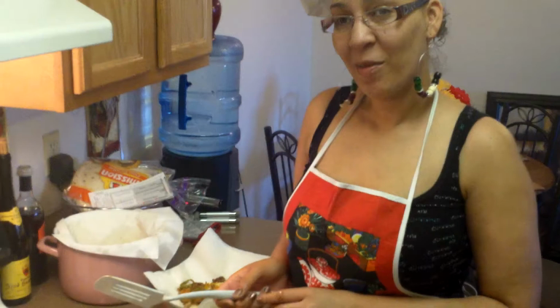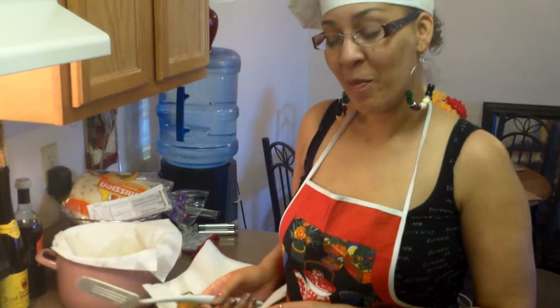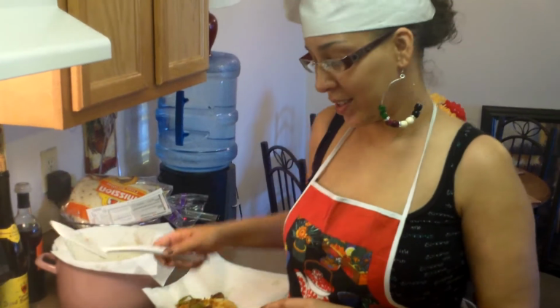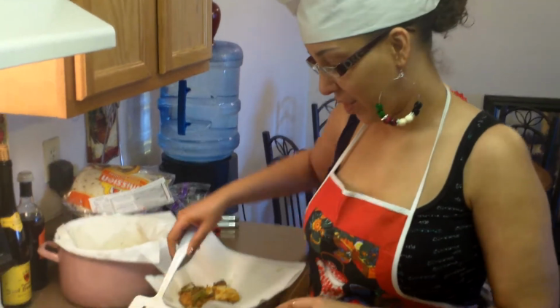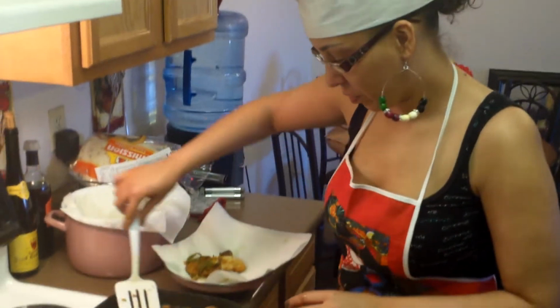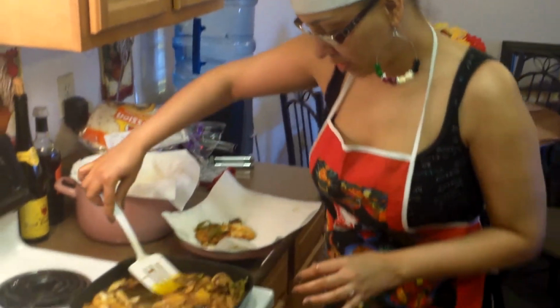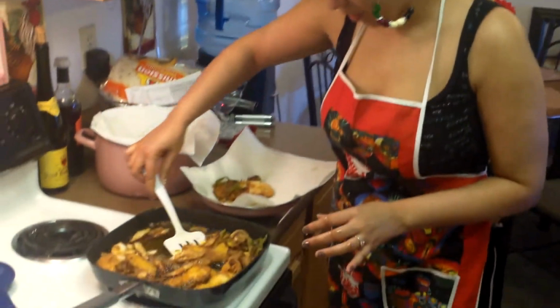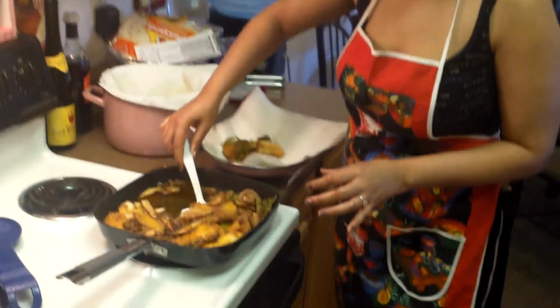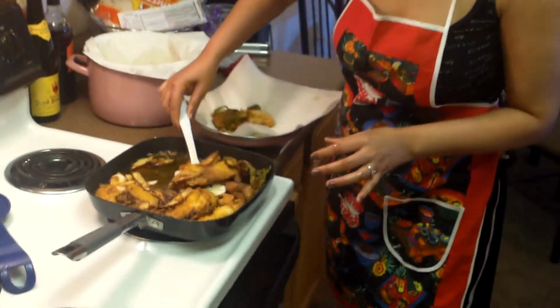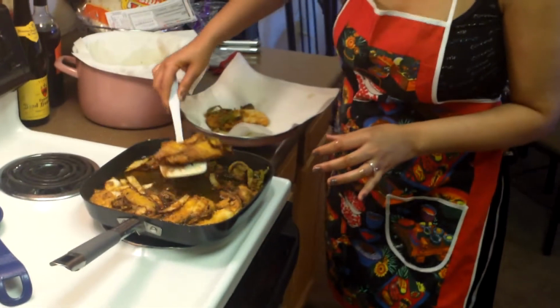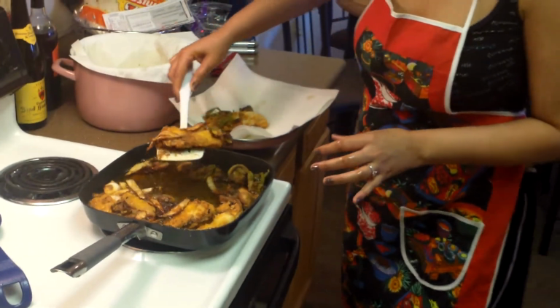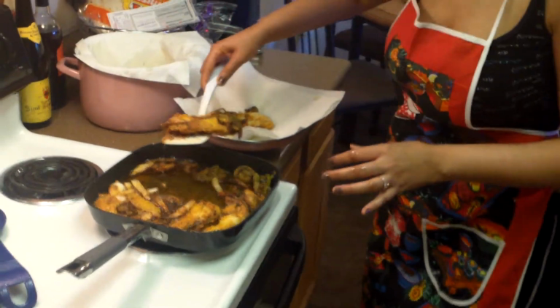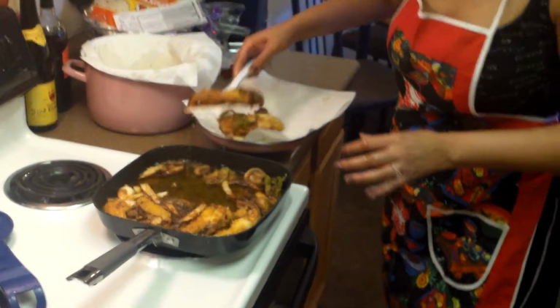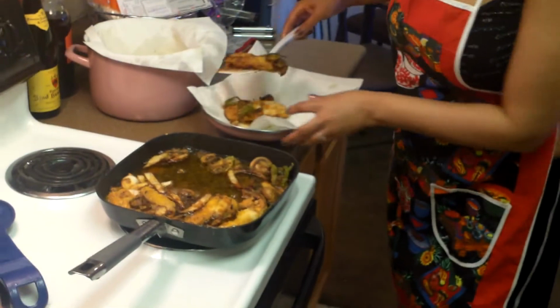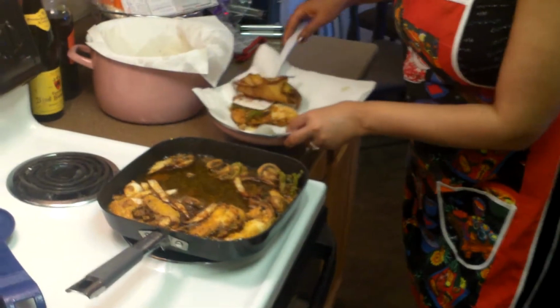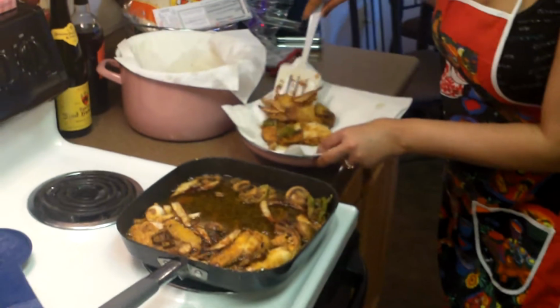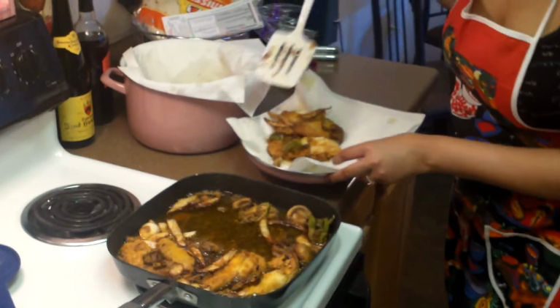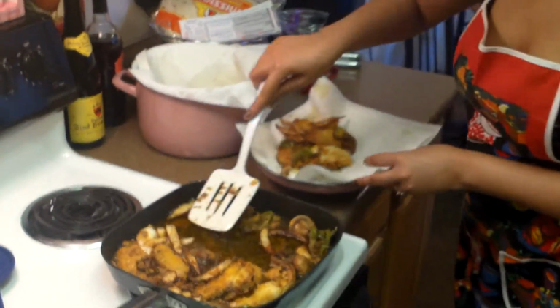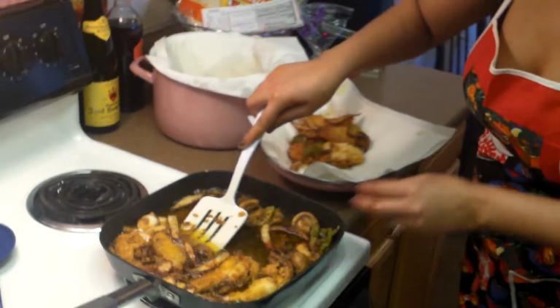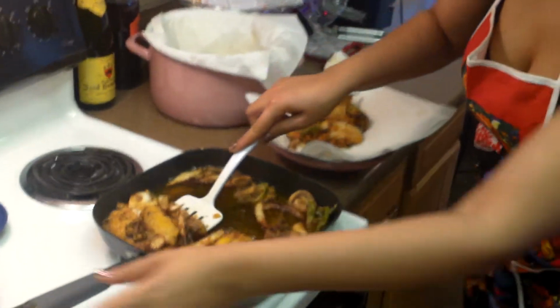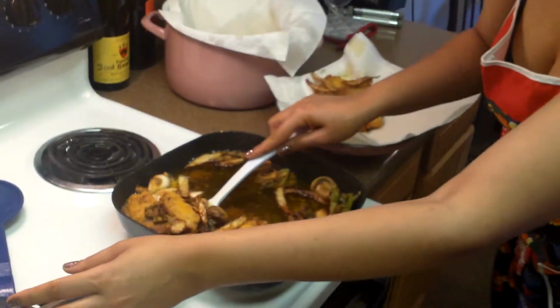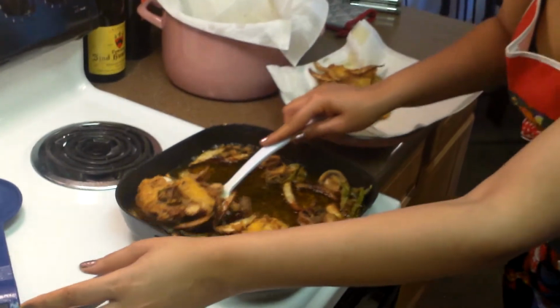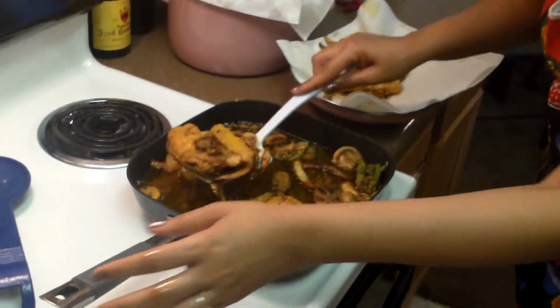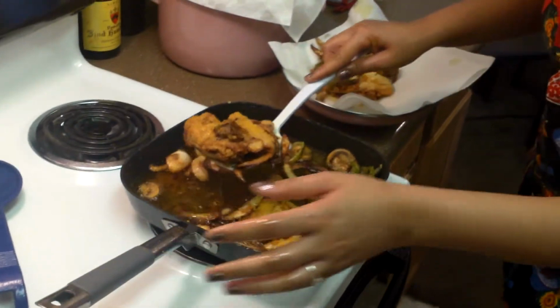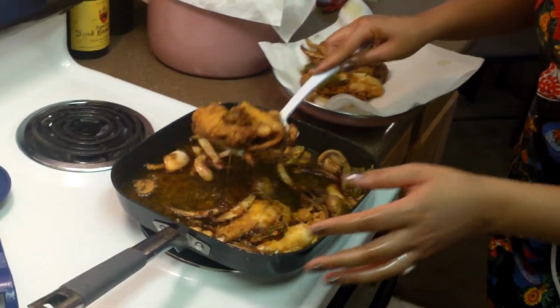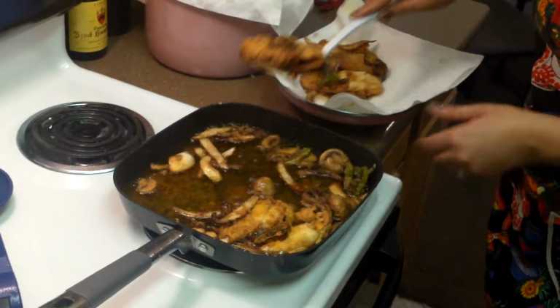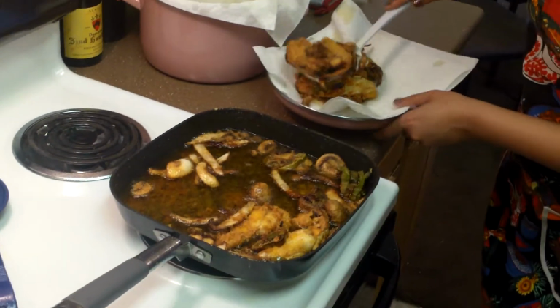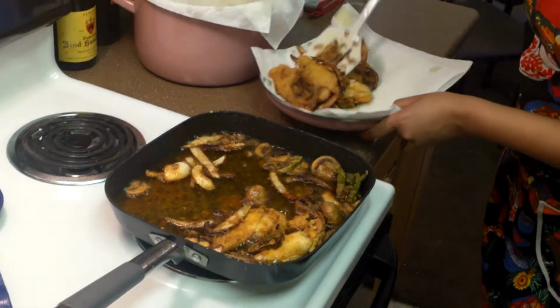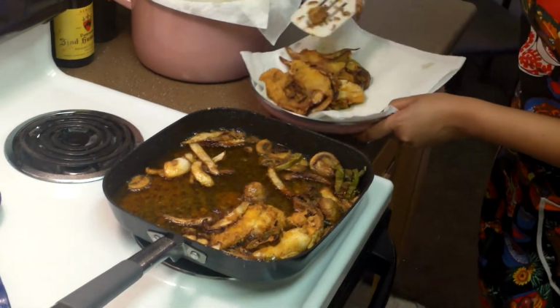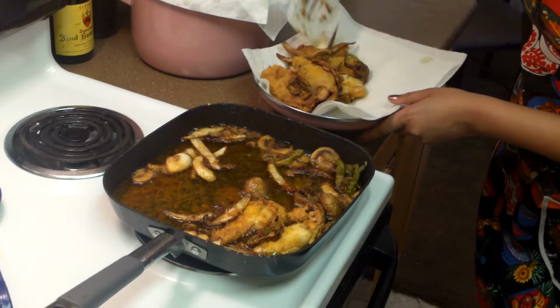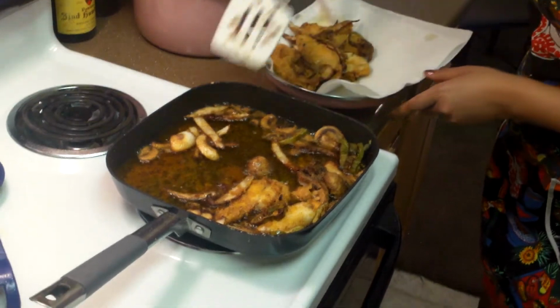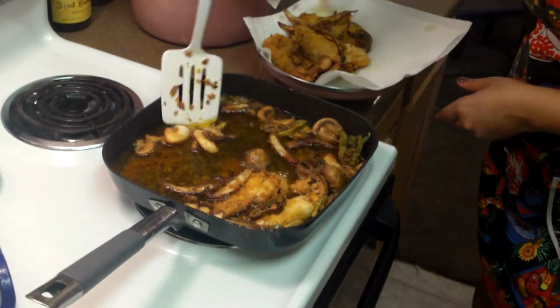Welcome back. This is Chef Diana Prince, and I'm going to finish up with my catfish here. This was my batch that was made with the hot sauce, and look at all my peppers and onions.